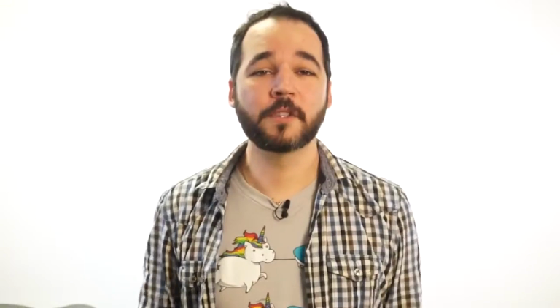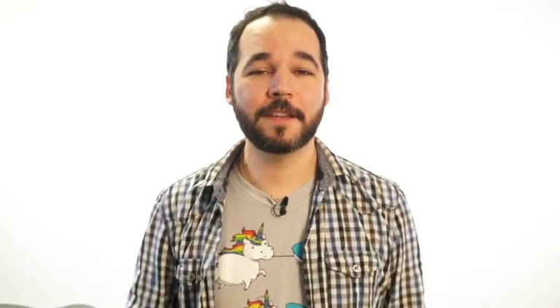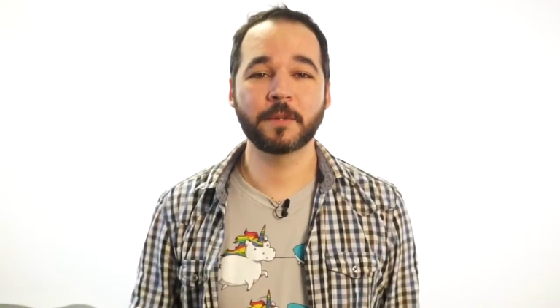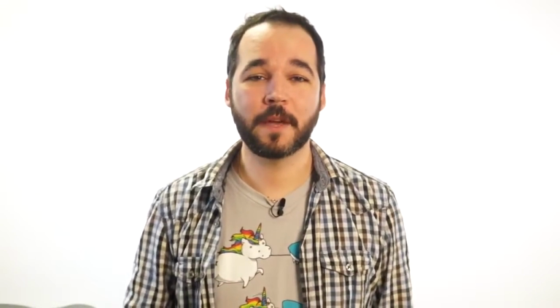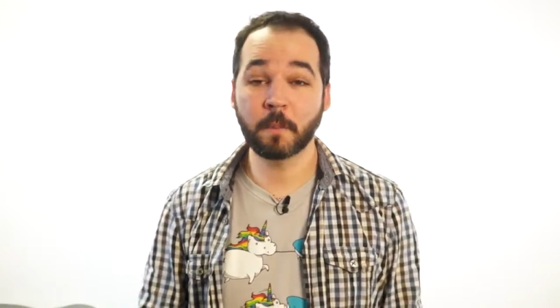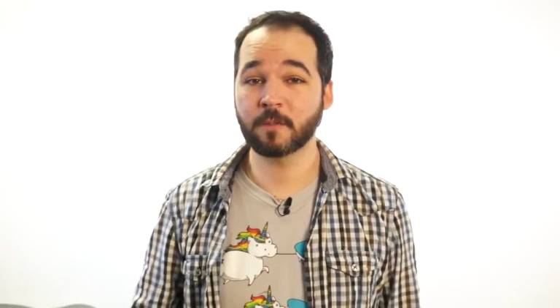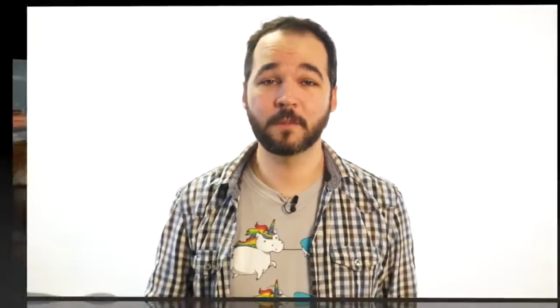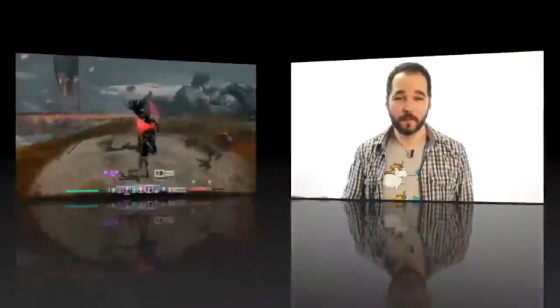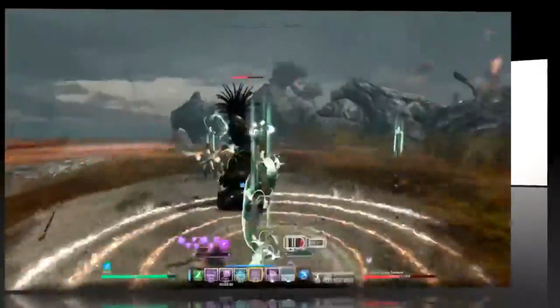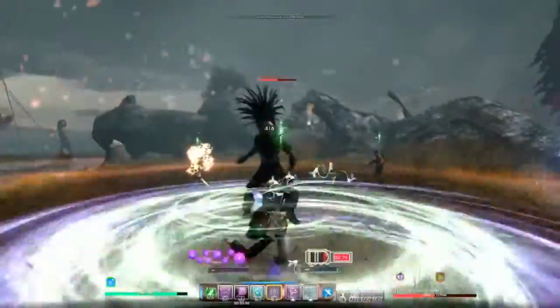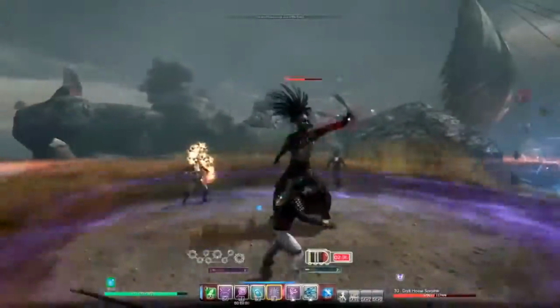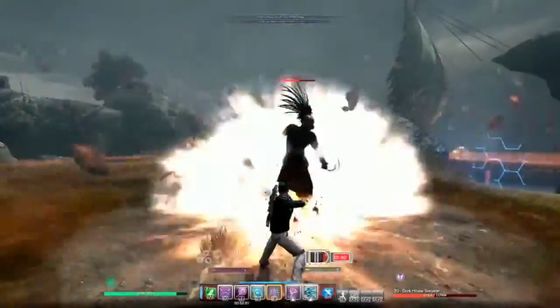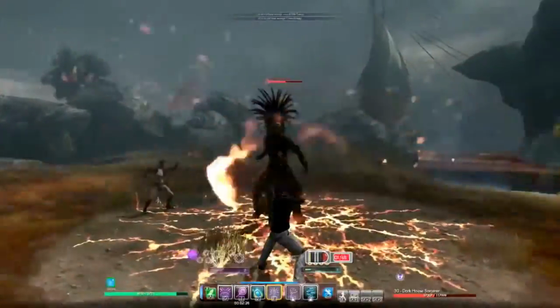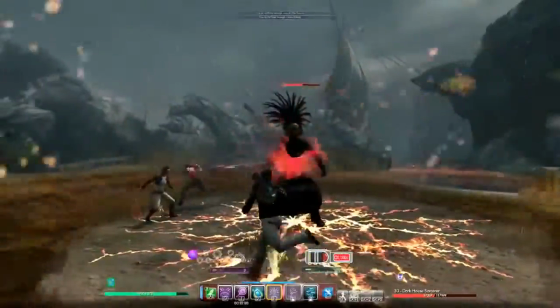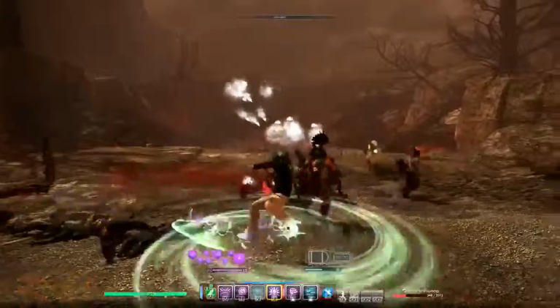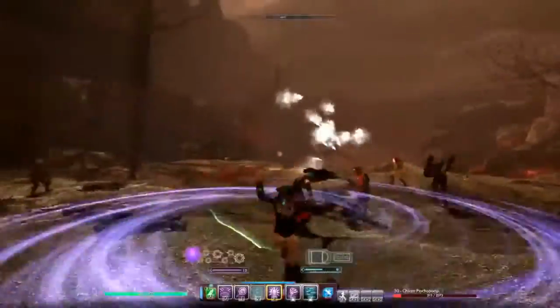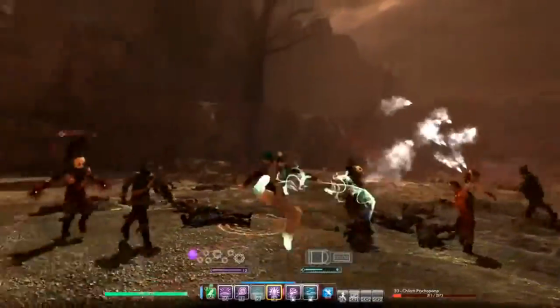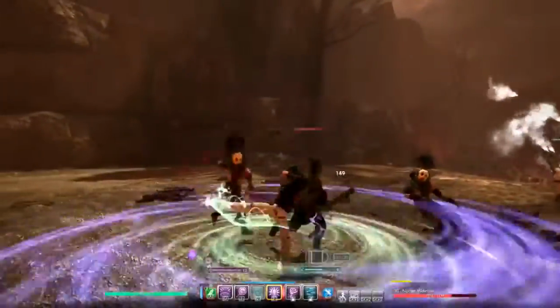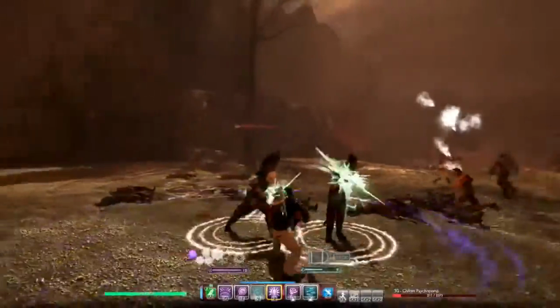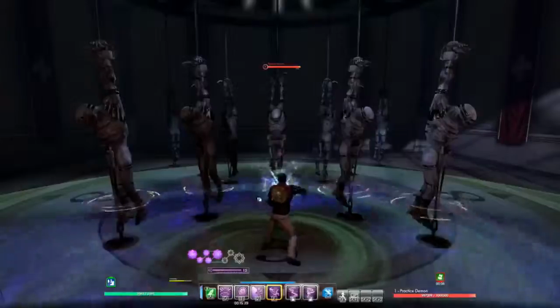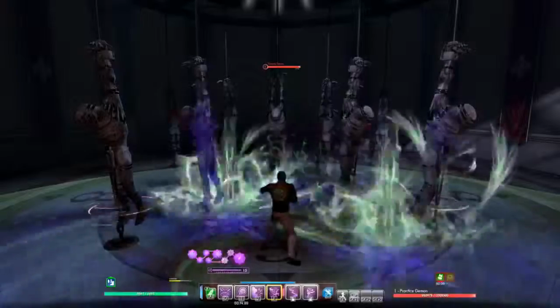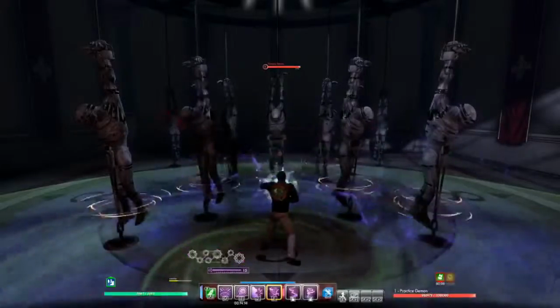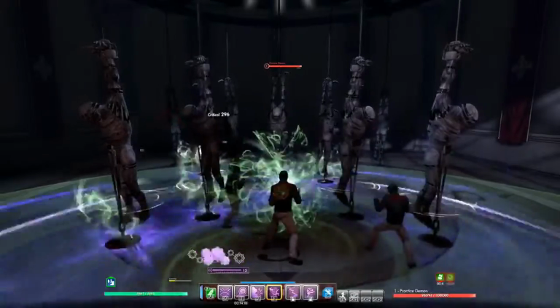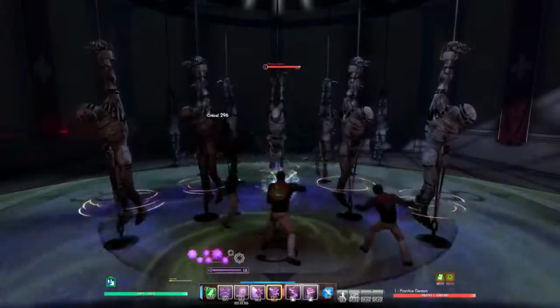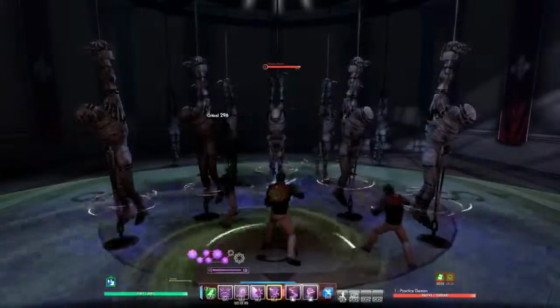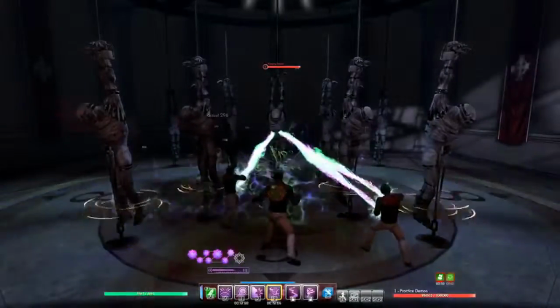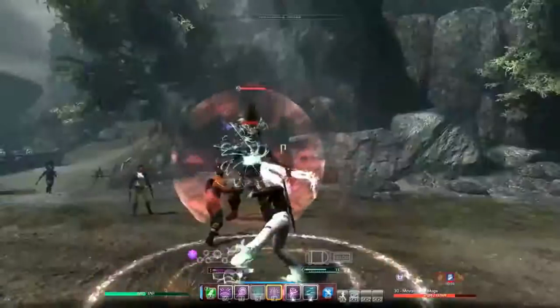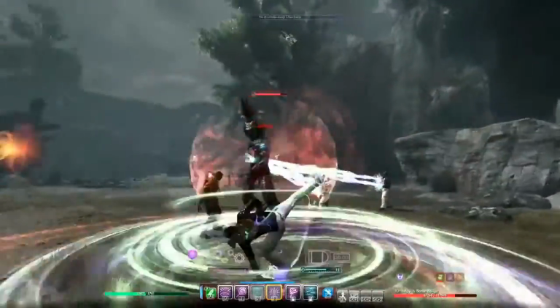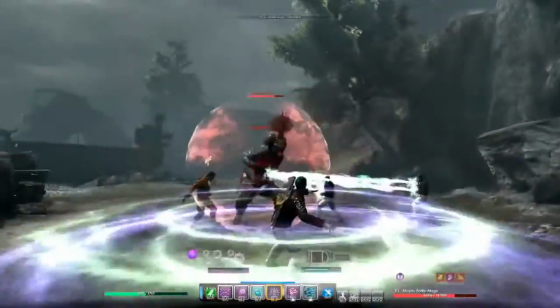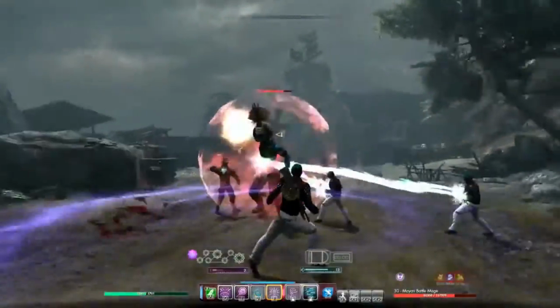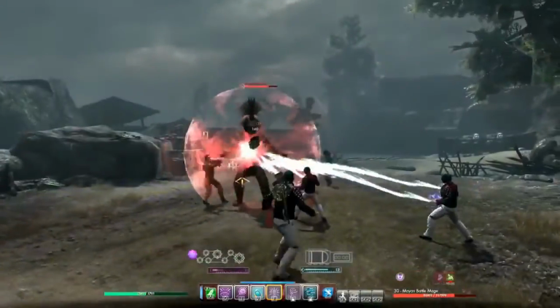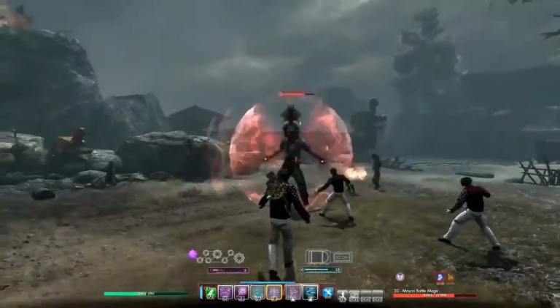Chaos magic is, as you would expect, completely unpredictable. You will get random effects that go from harming your enemies to empowering your team, or even create doppelgangers that will look just like you and fight for you for a set amount of time.